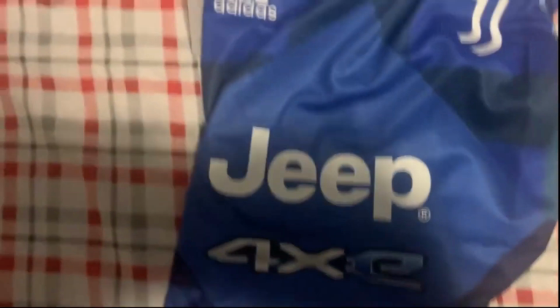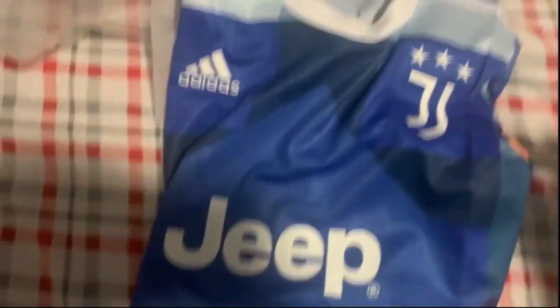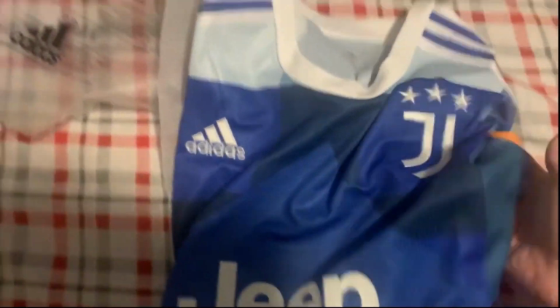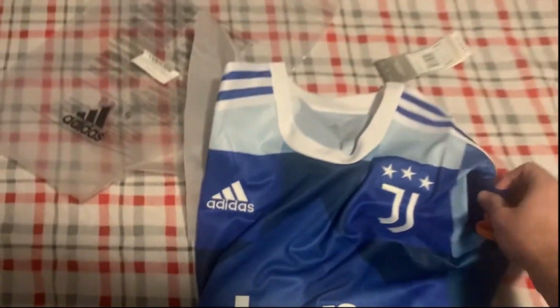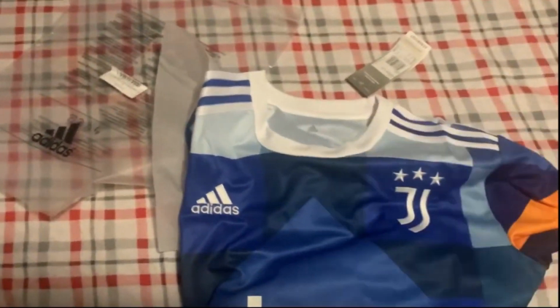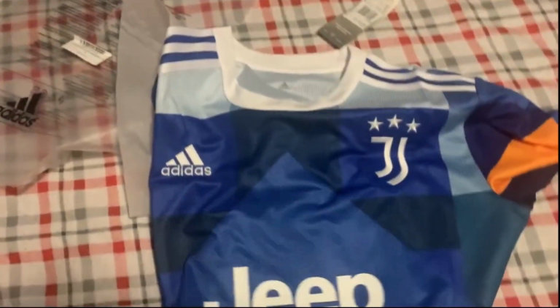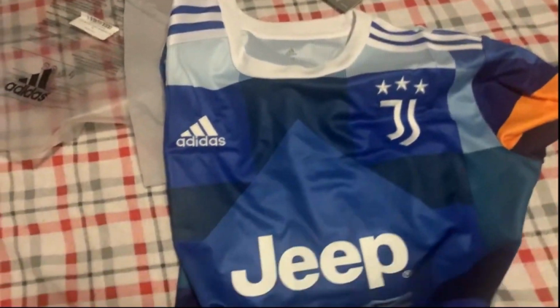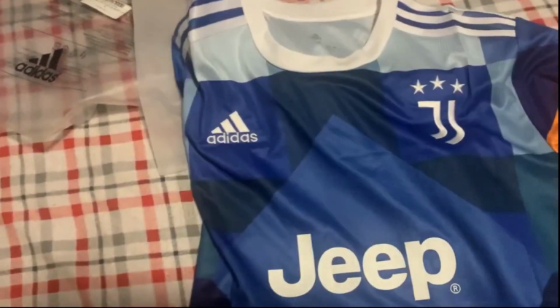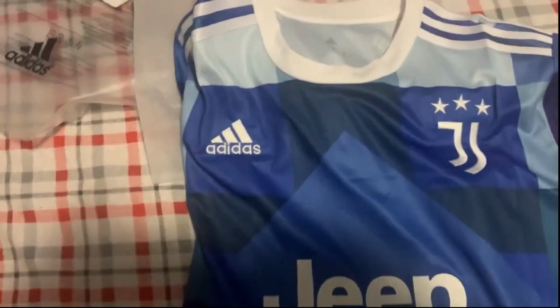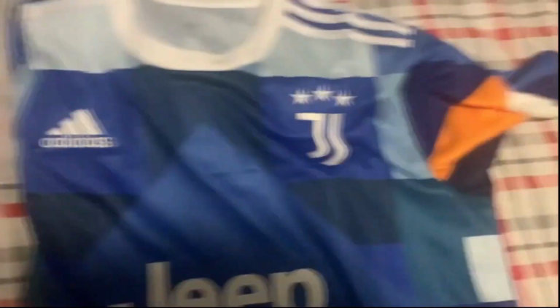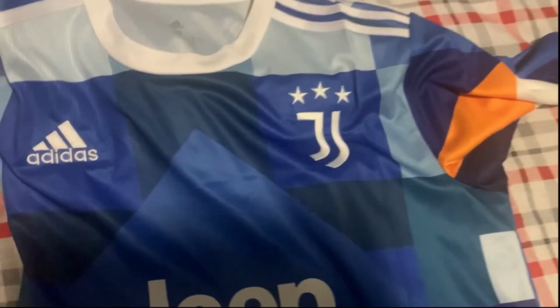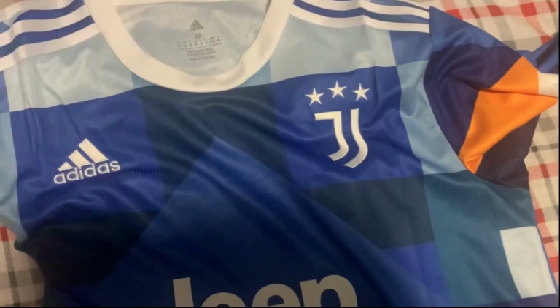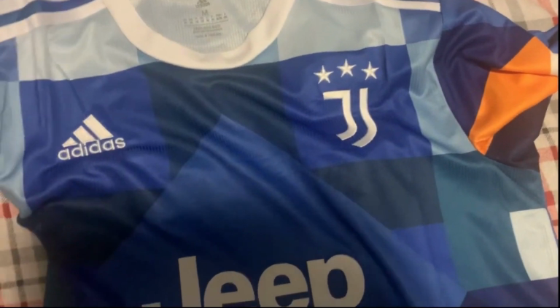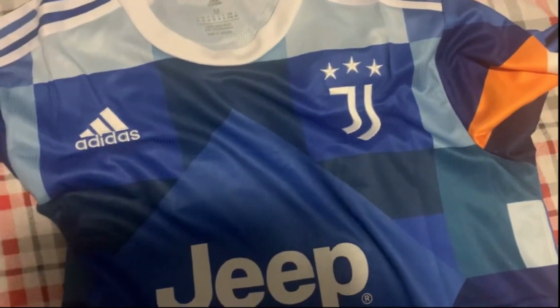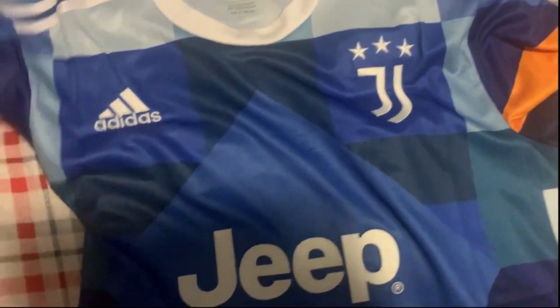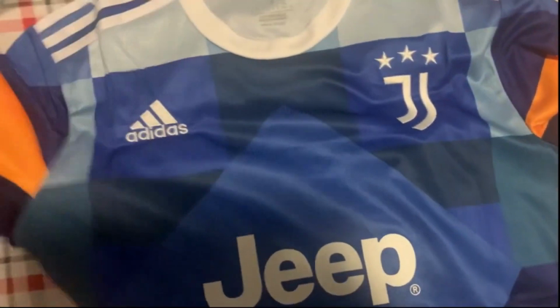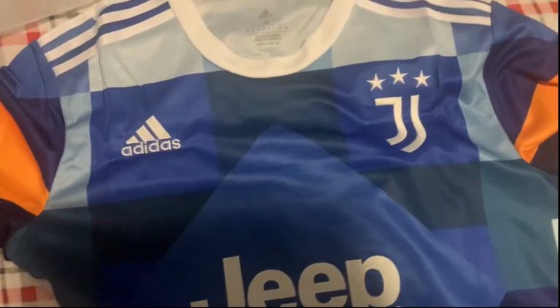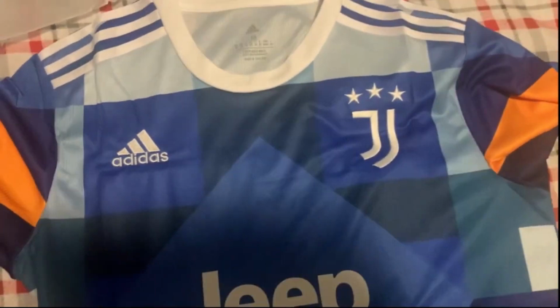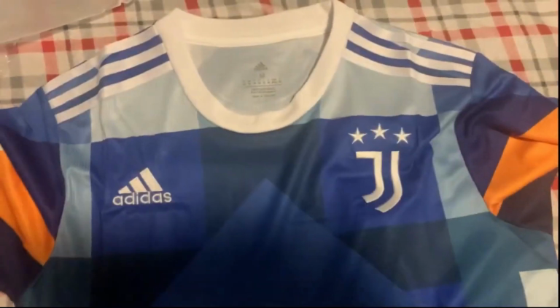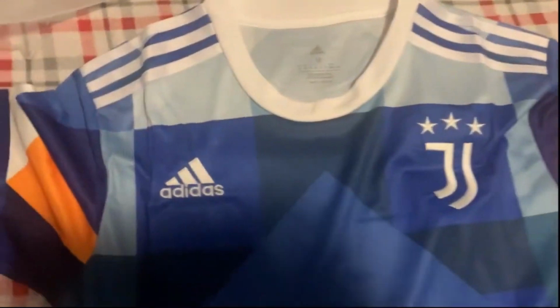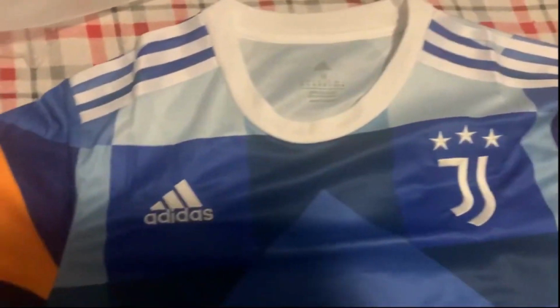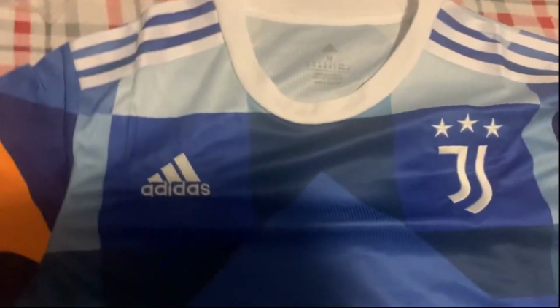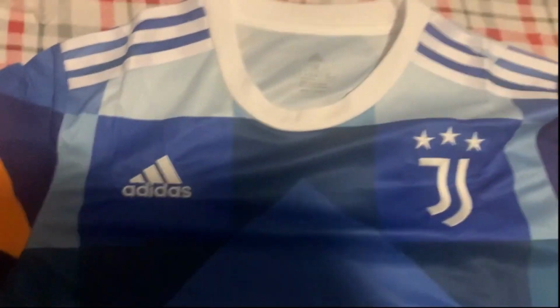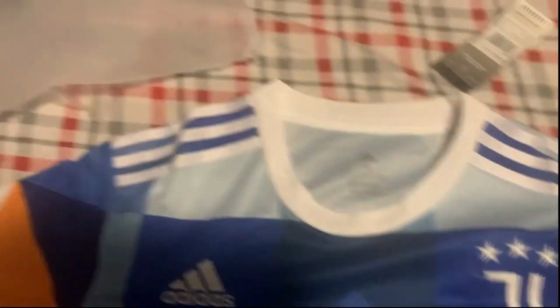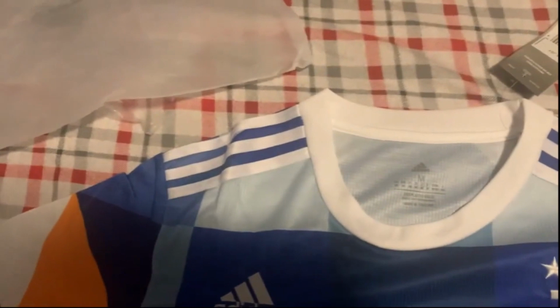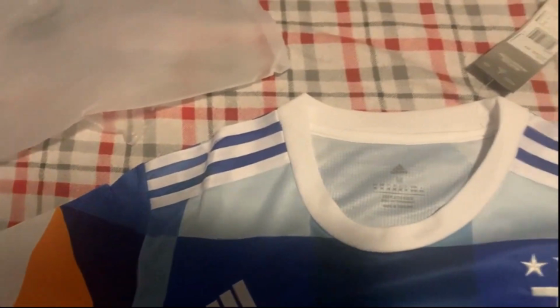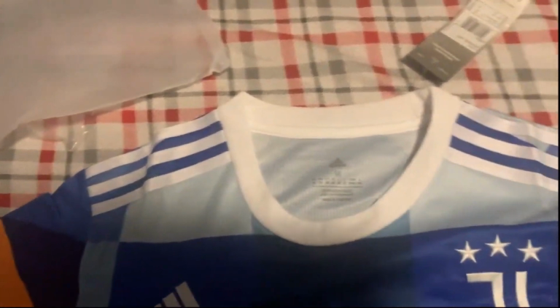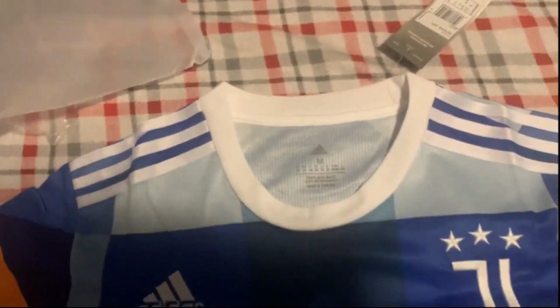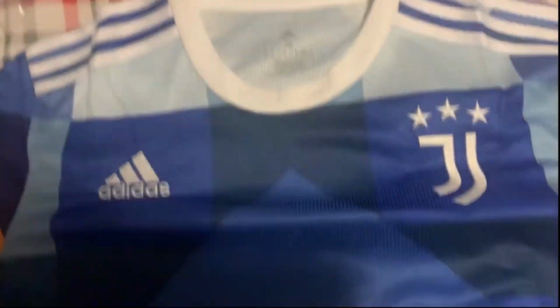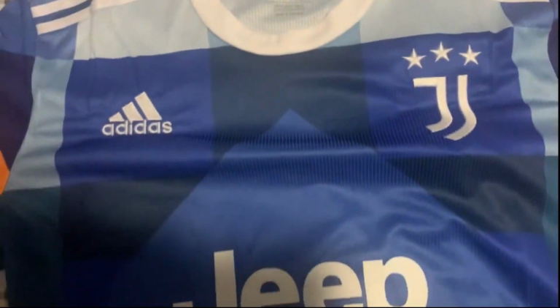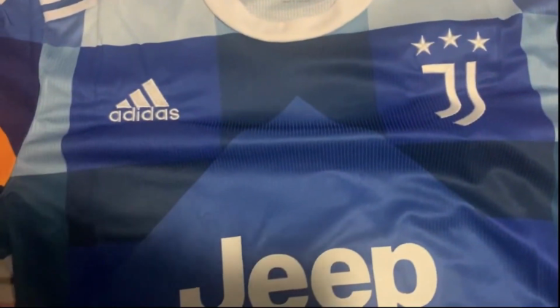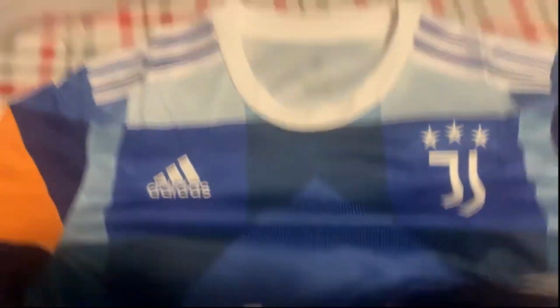I always liked Serie A as a whole — the Italian teams — and Juve of course being the most successful team ever in Serie A as far as titles go. So yeah, really cool, interesting looking jersey here.